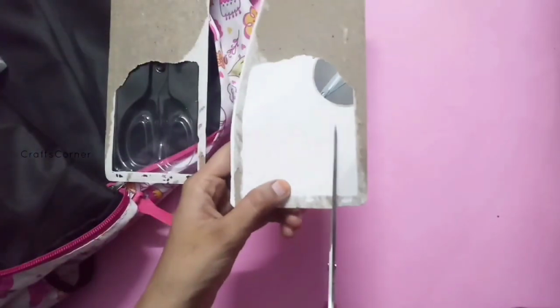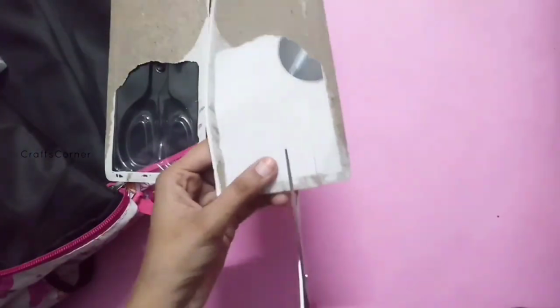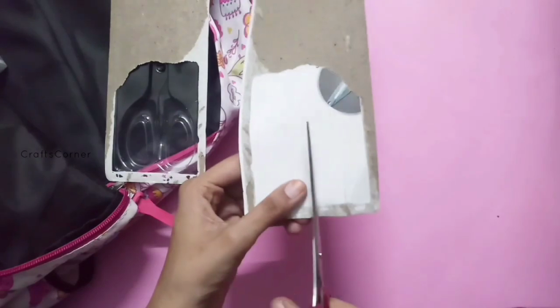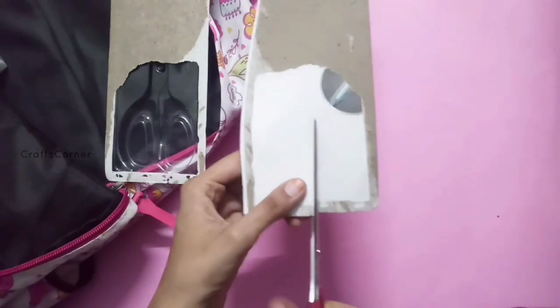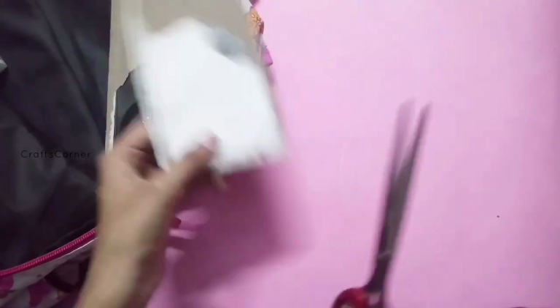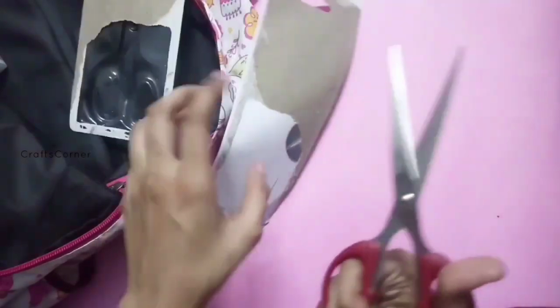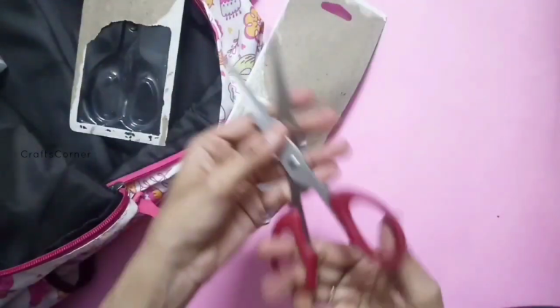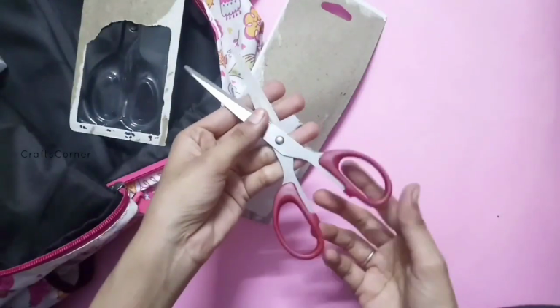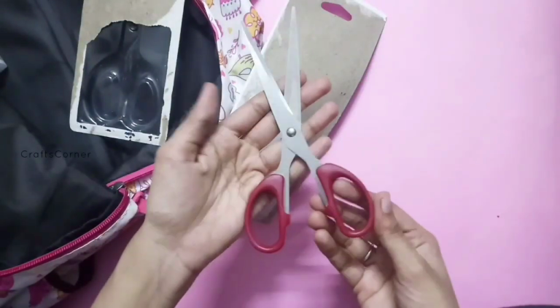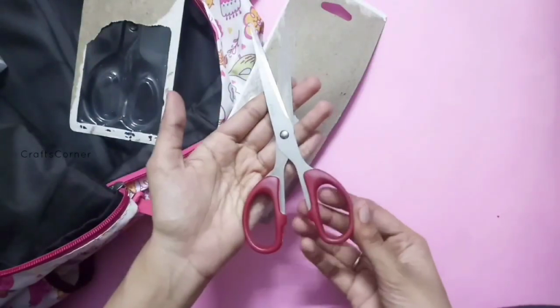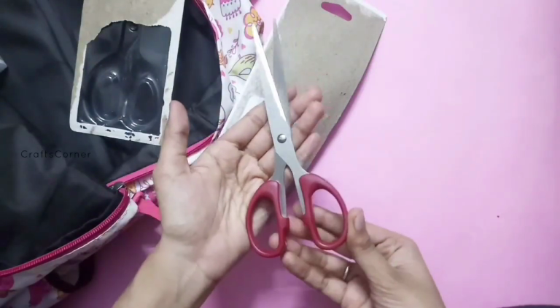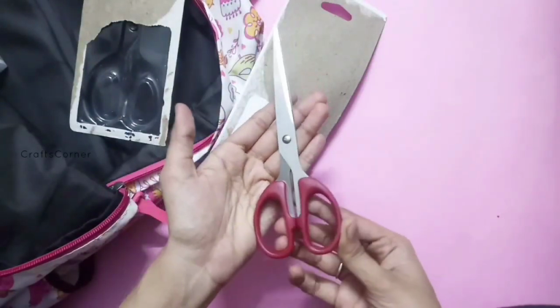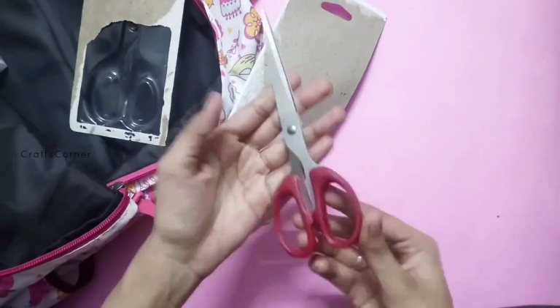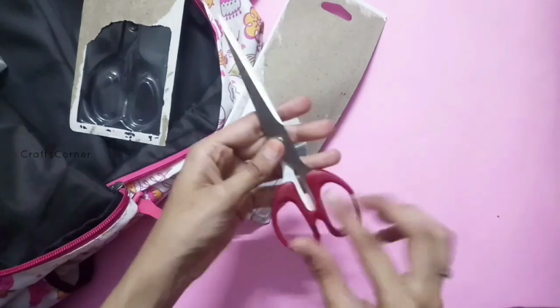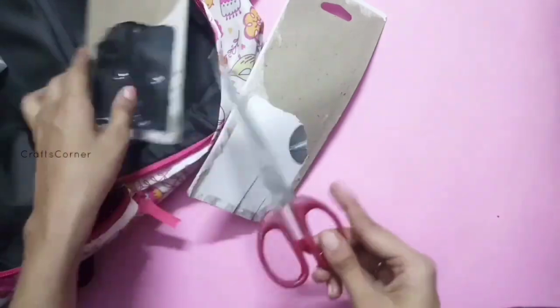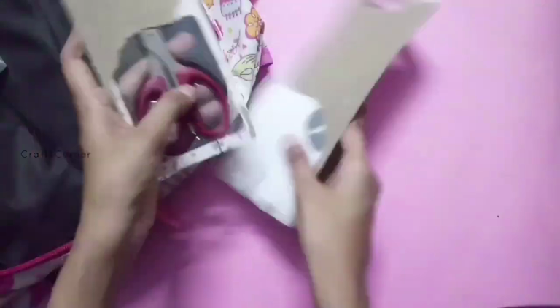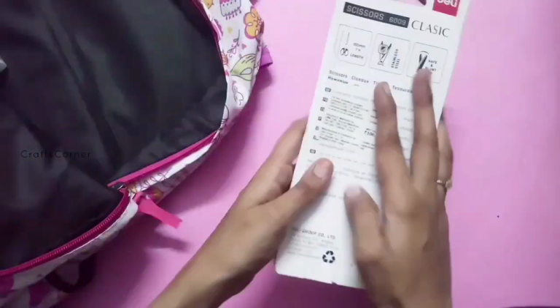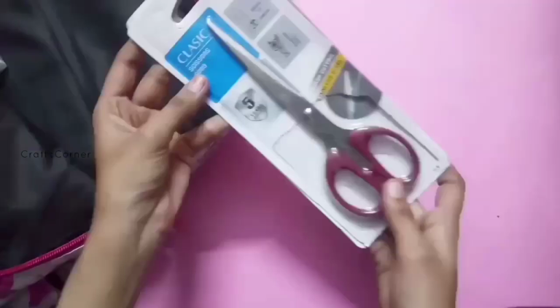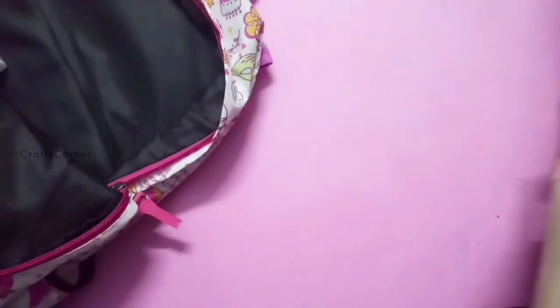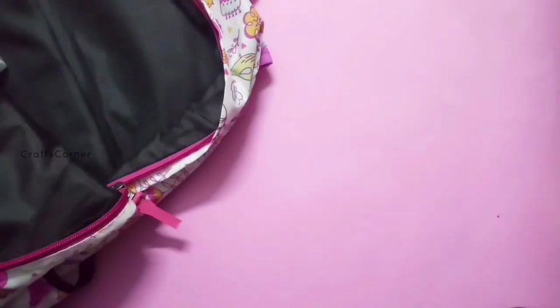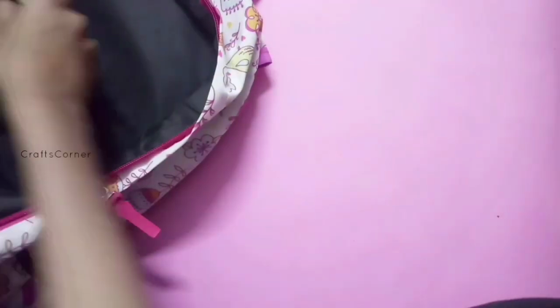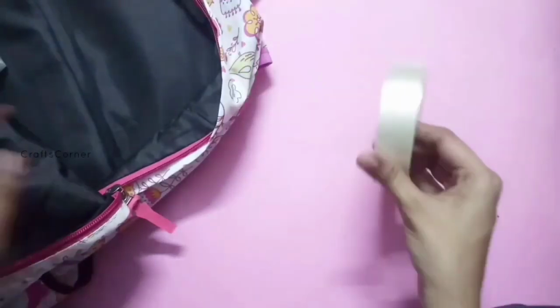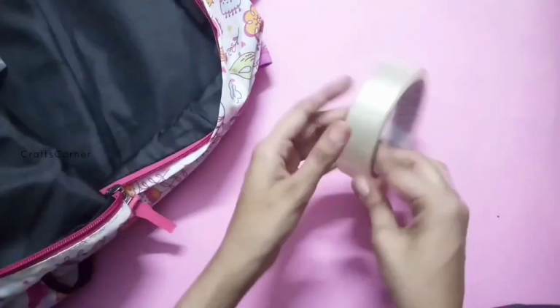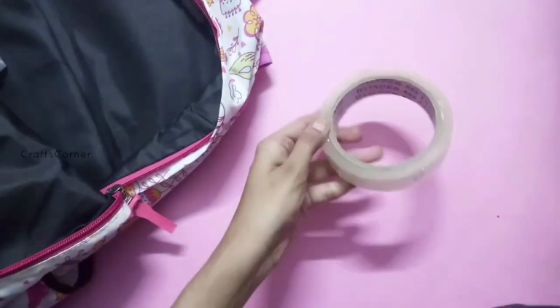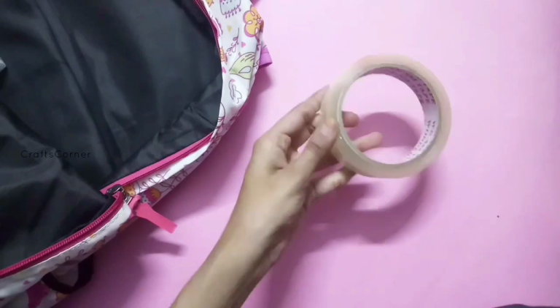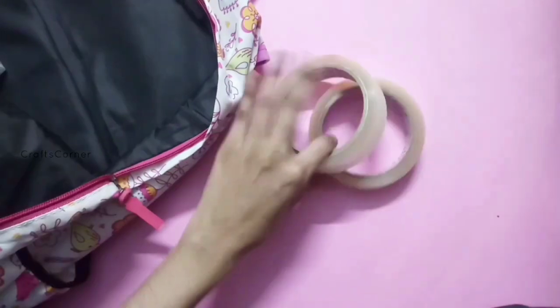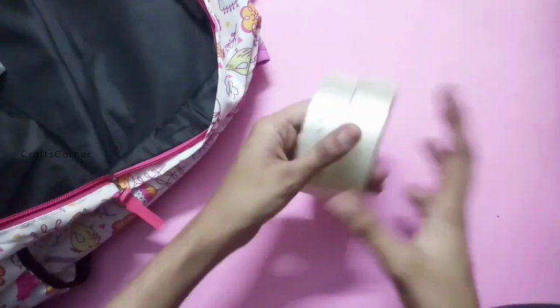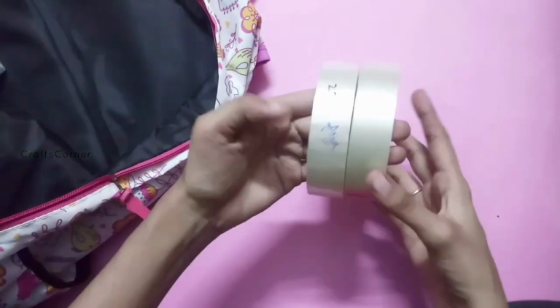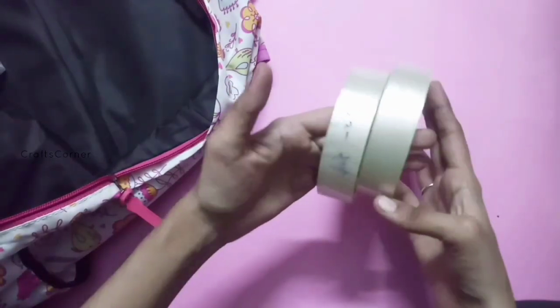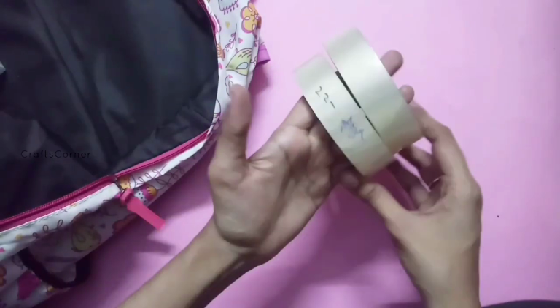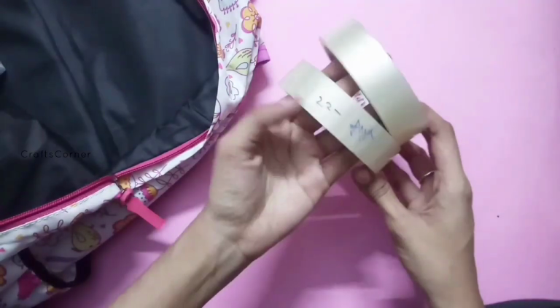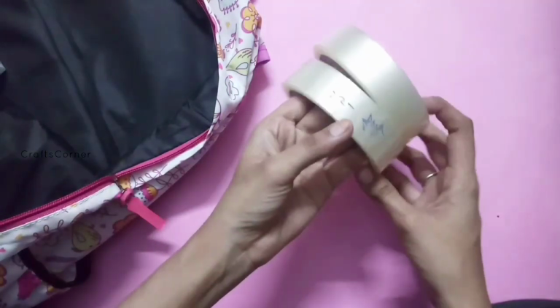The color is smooth and it is very useful. We use this in the traditional craft. We will use it in the next one. I will use the cello tape — the cello tape is used in the craft.